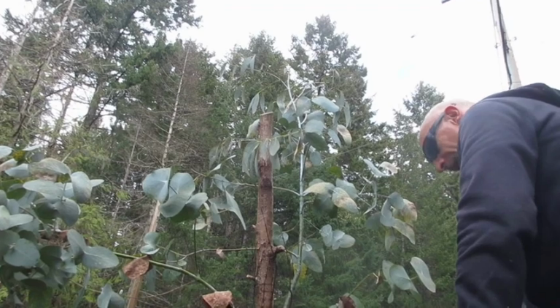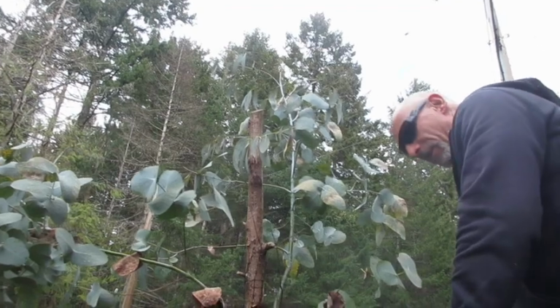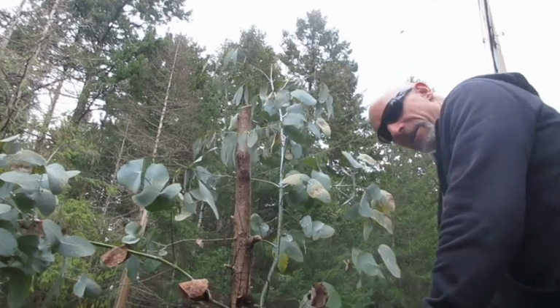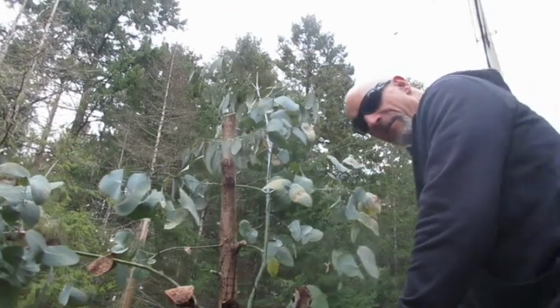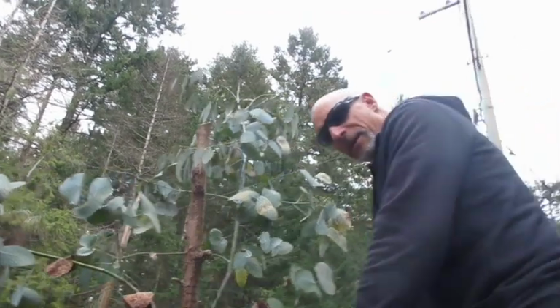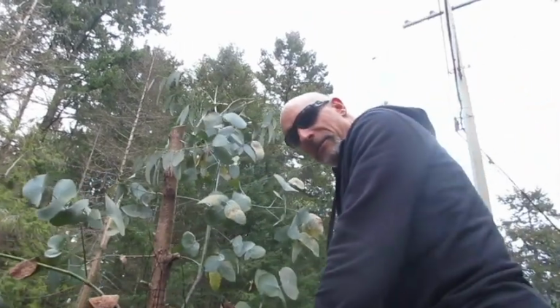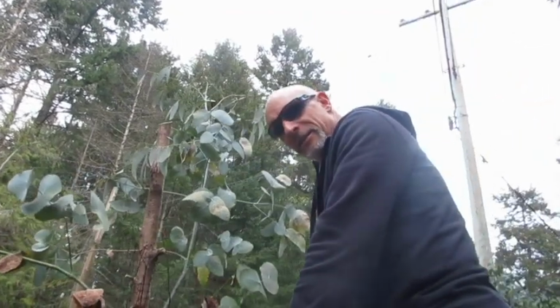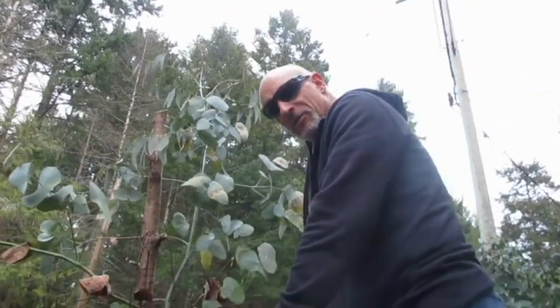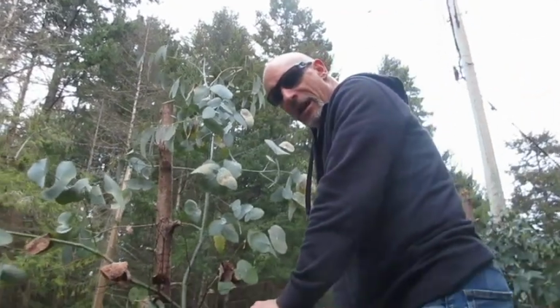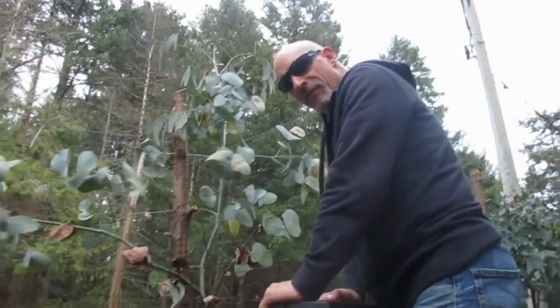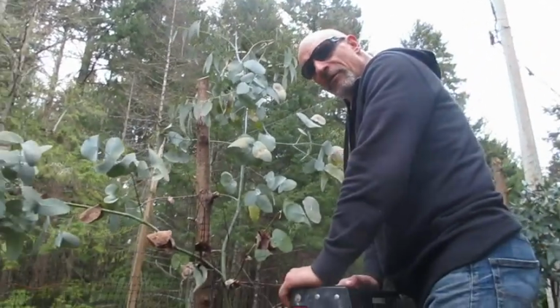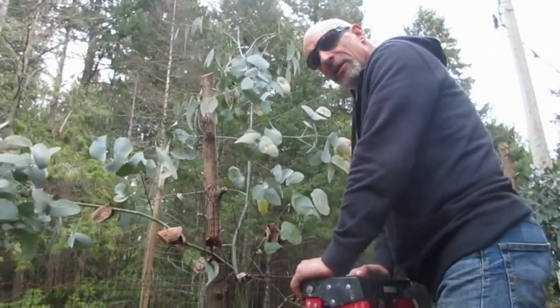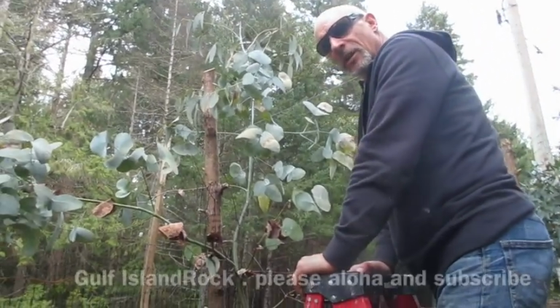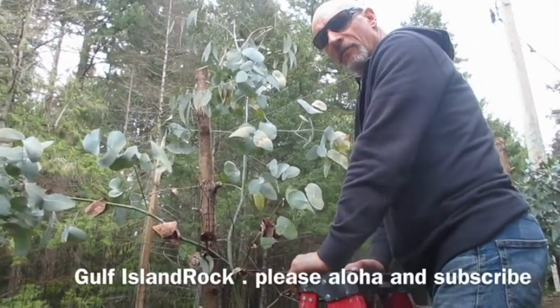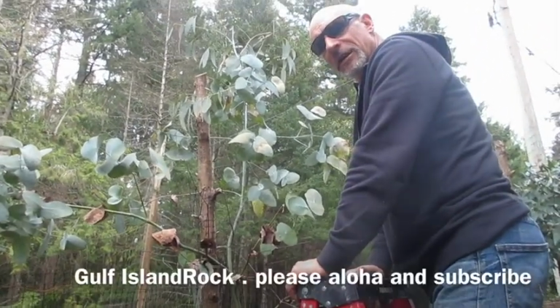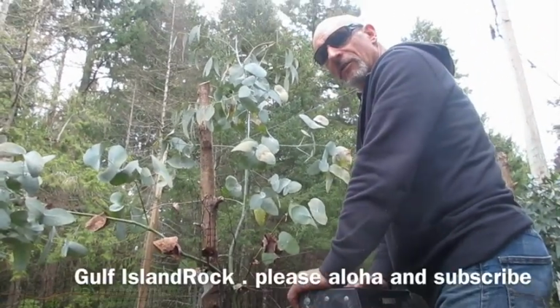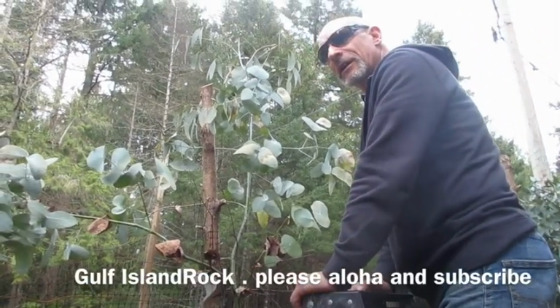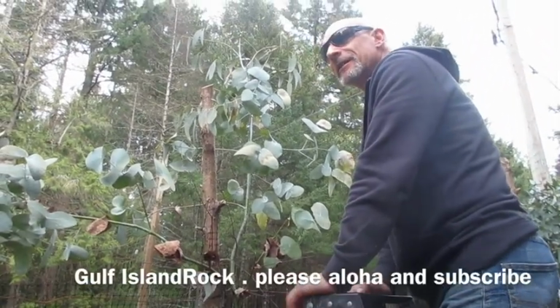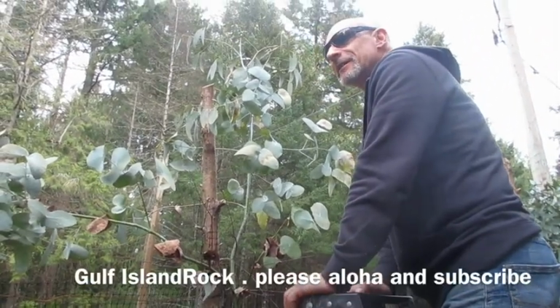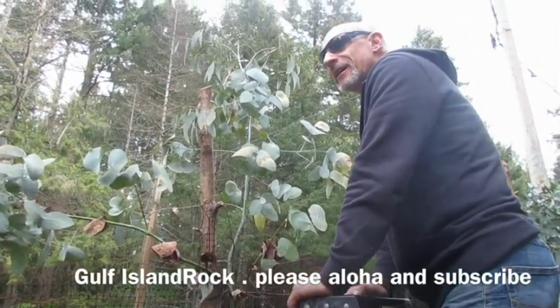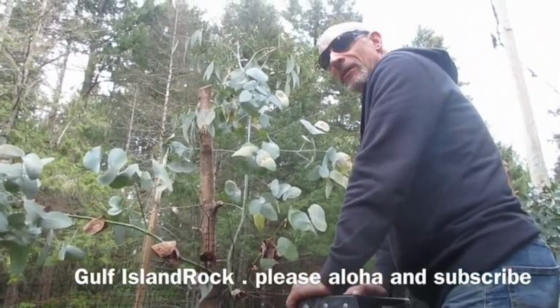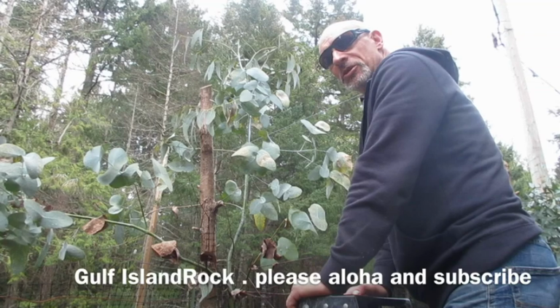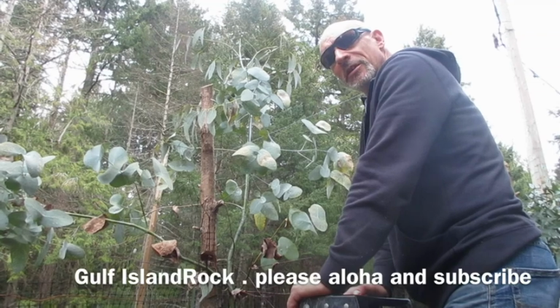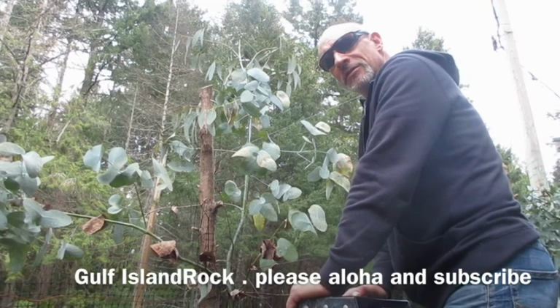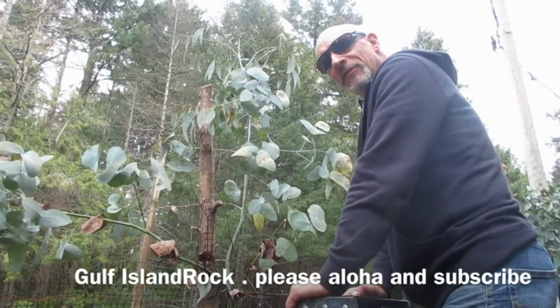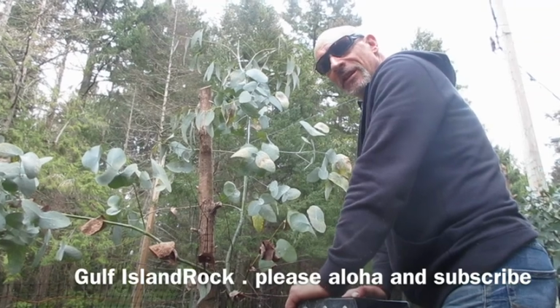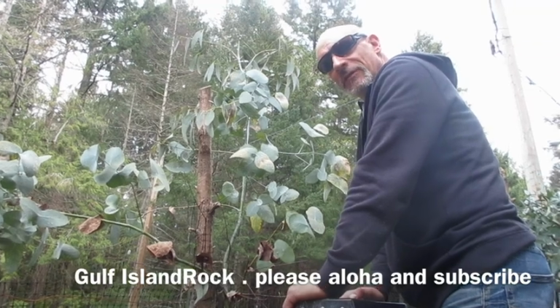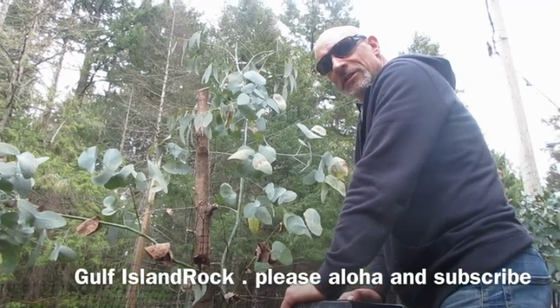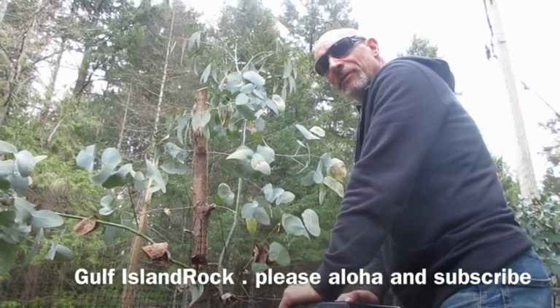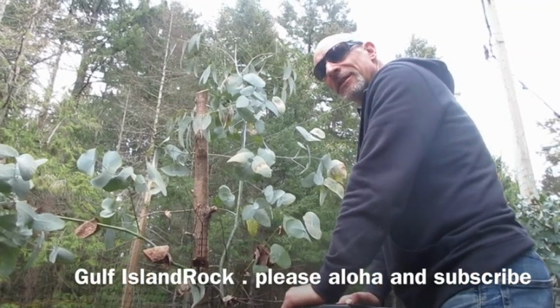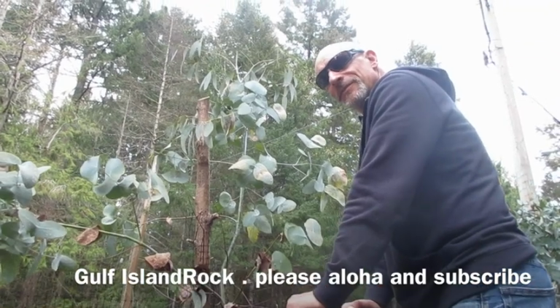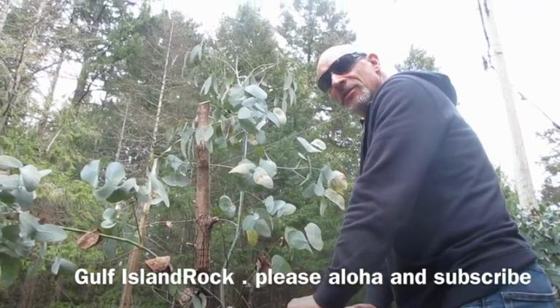Happy gardening, everybody. Like and subscribe for more videos on Gulf Island Rock, and we'll show you how to do stuff in the garden with exotic plants. Cheers.